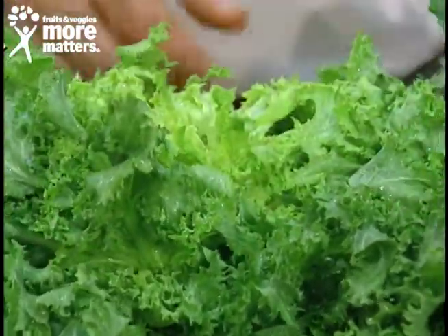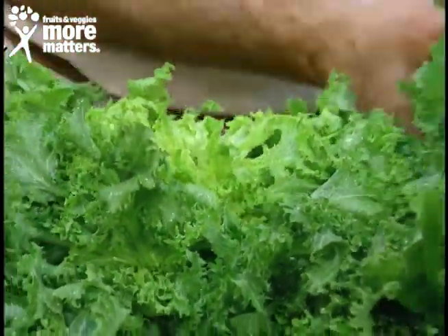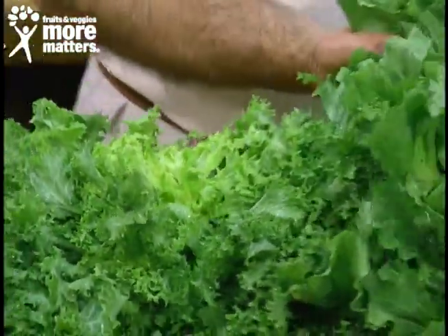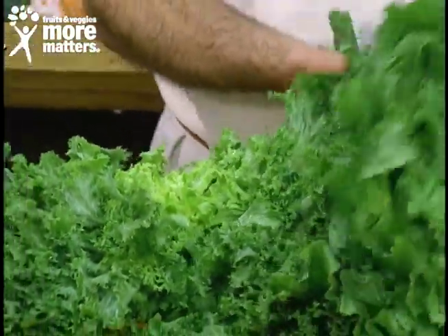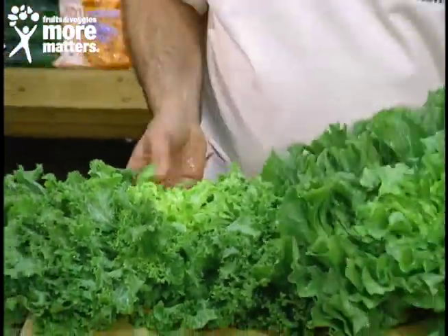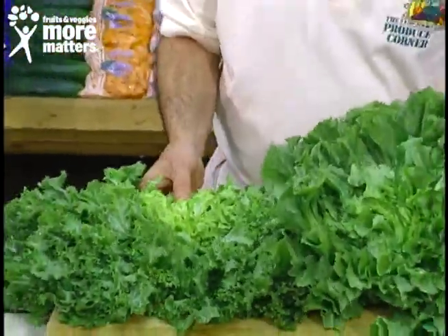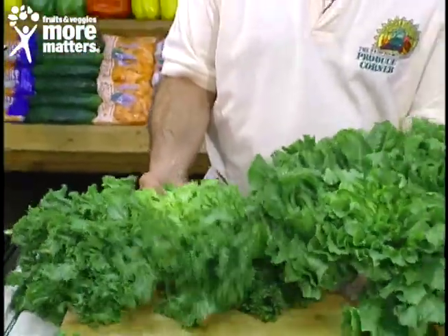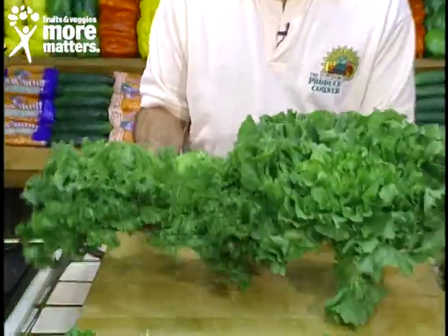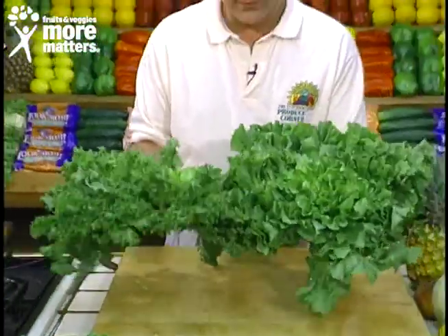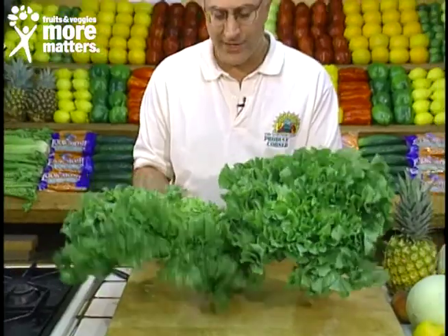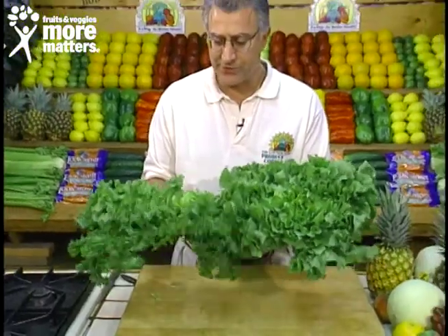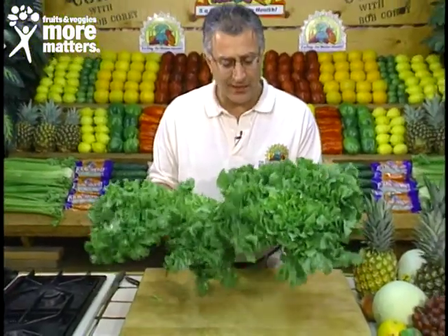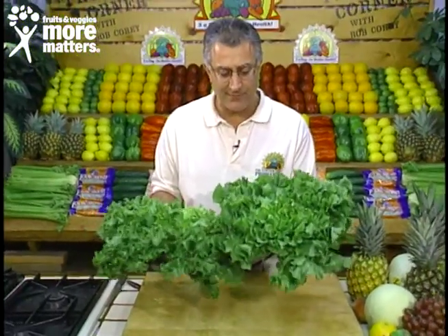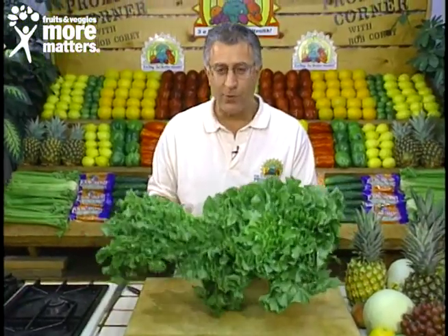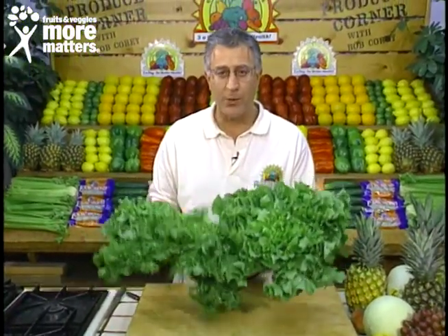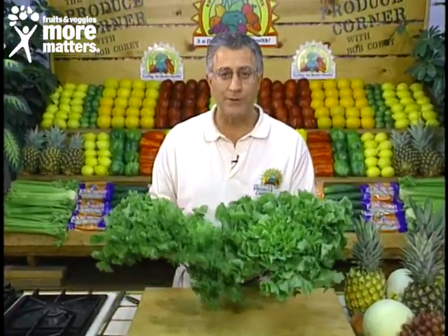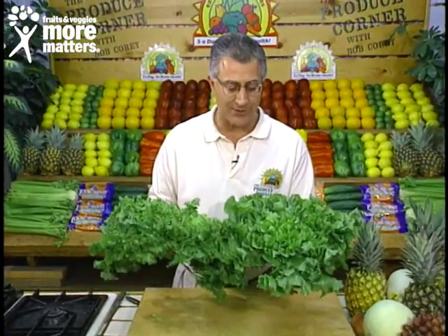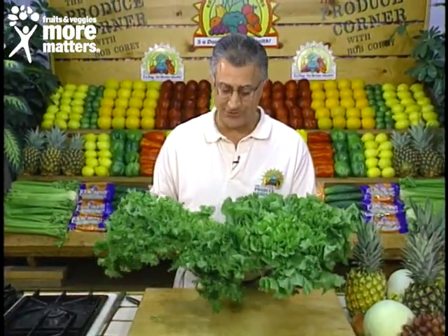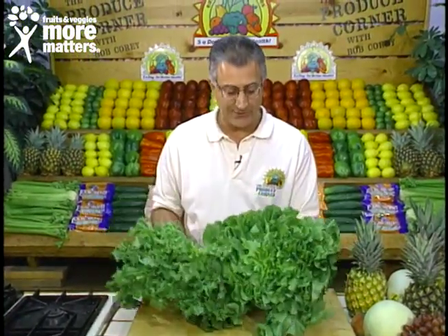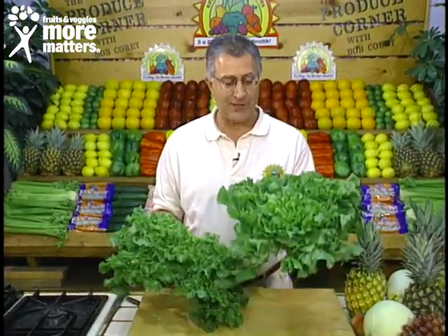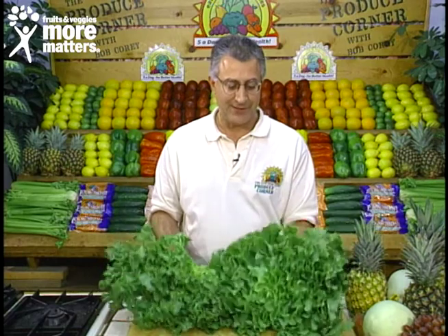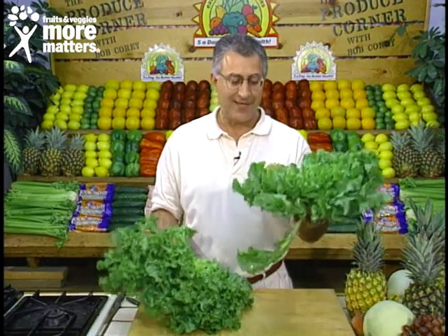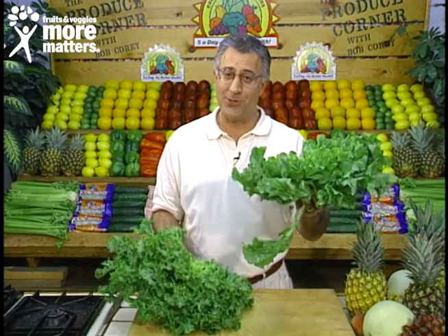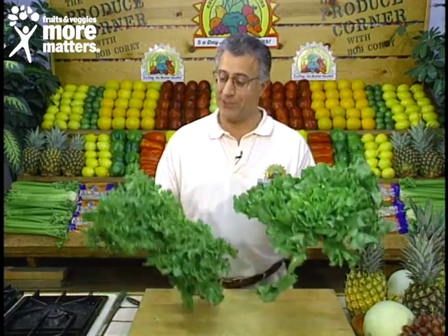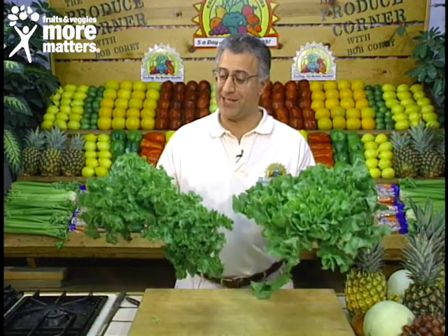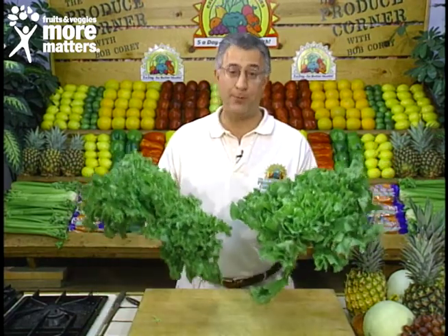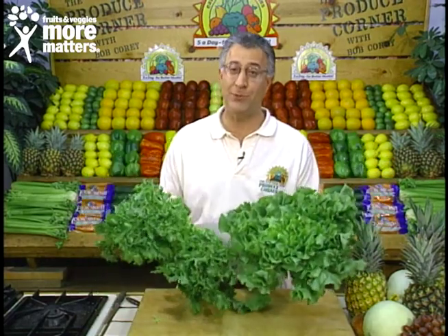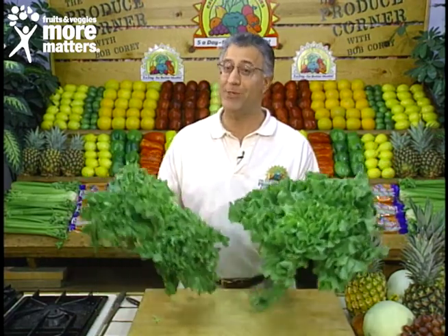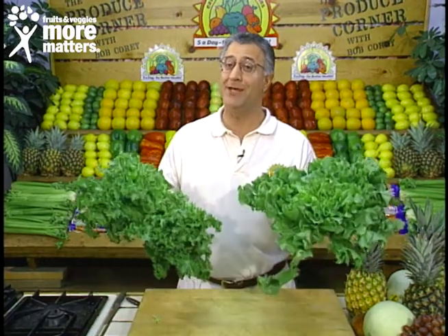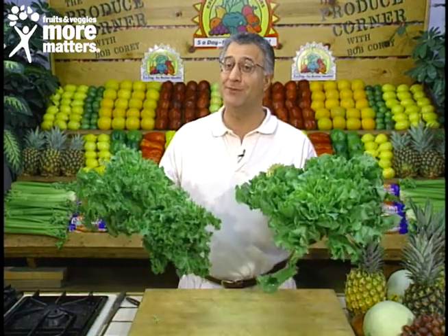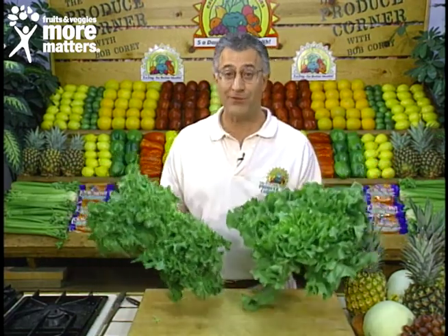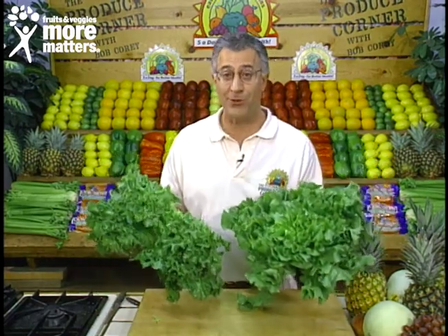Look for good firmness, good freshness, and a lot of life. Avoid yellowing, wilting, and discoloration. Fresh escarole and fresh endive are available now for you to enjoy in many ways from your favorite local grocer.